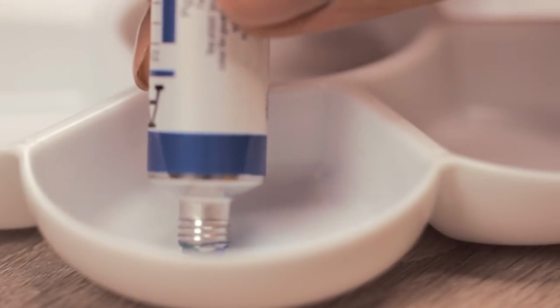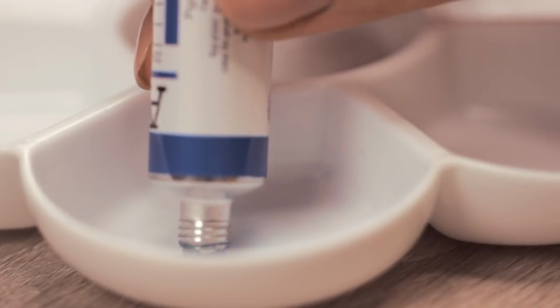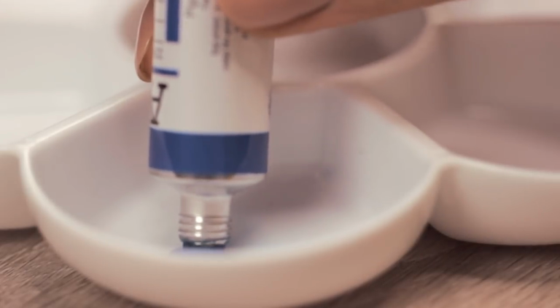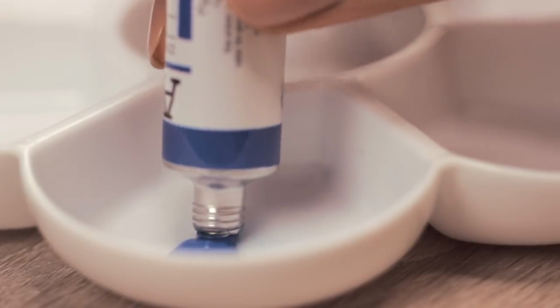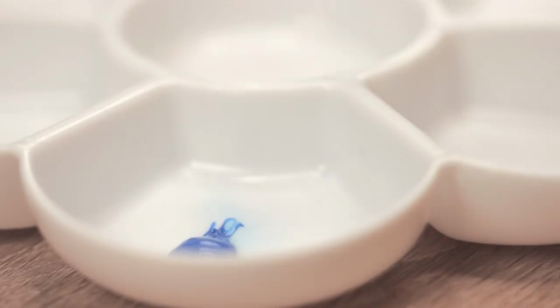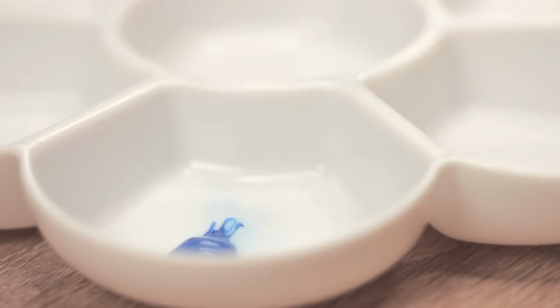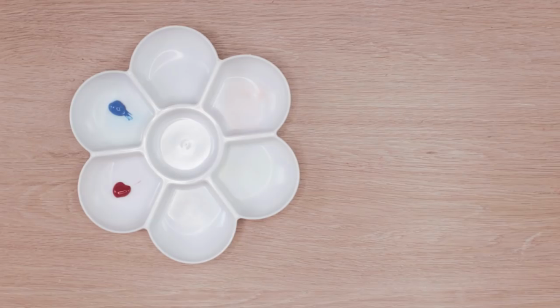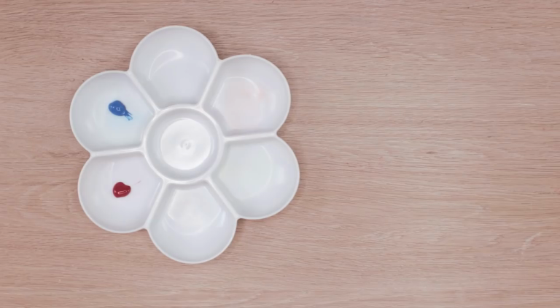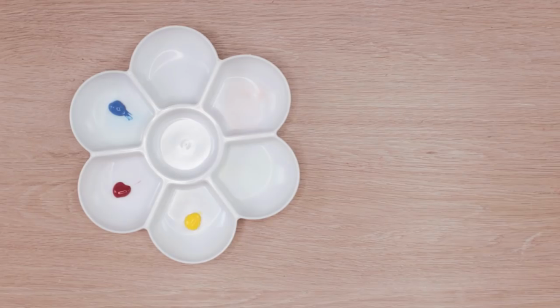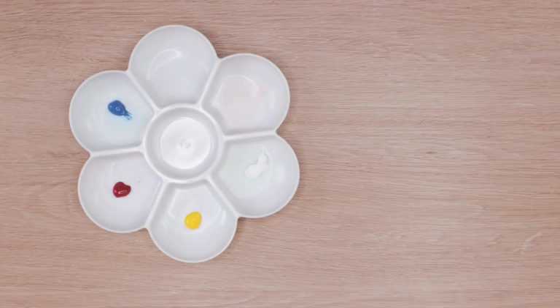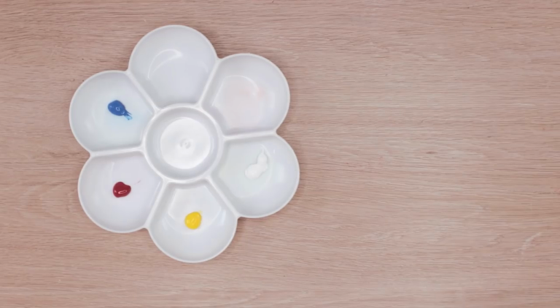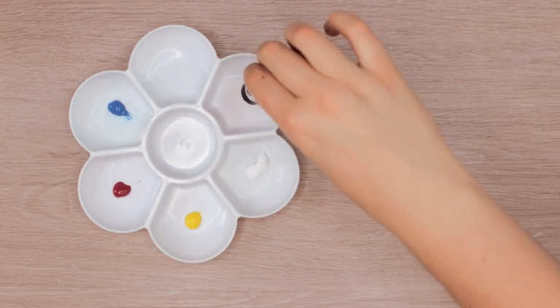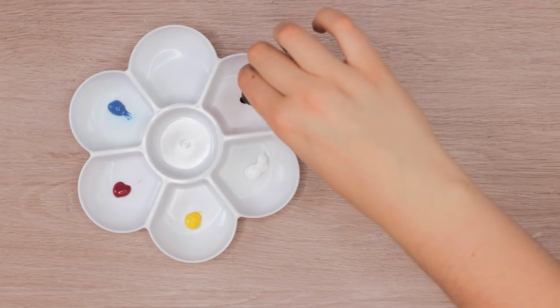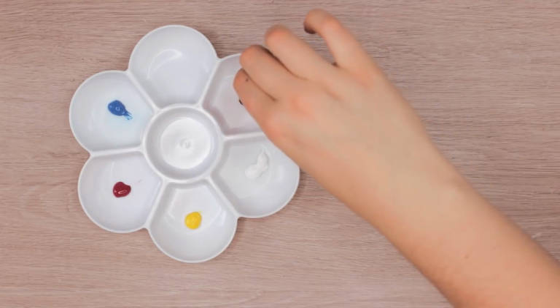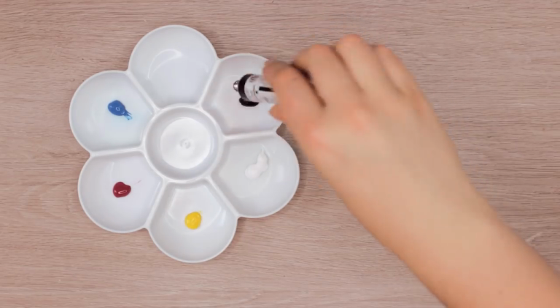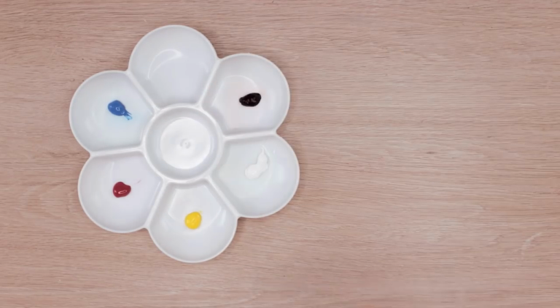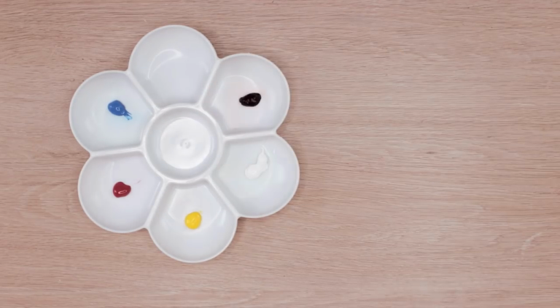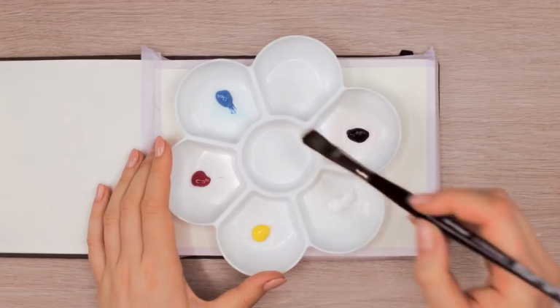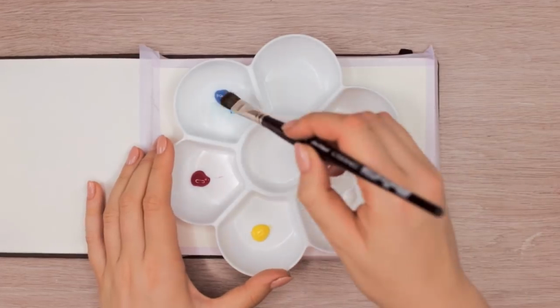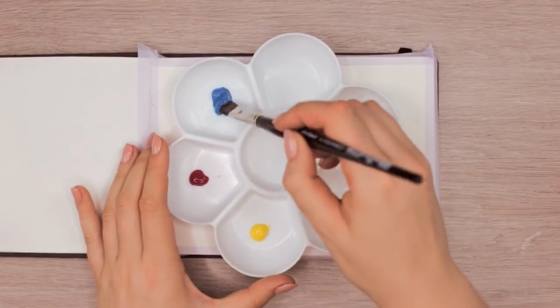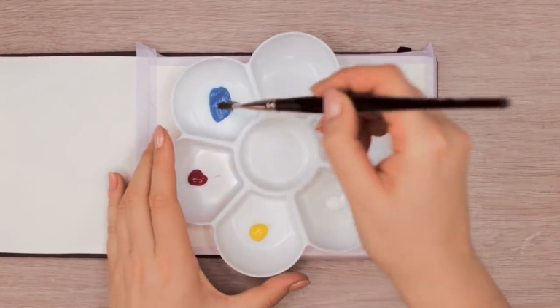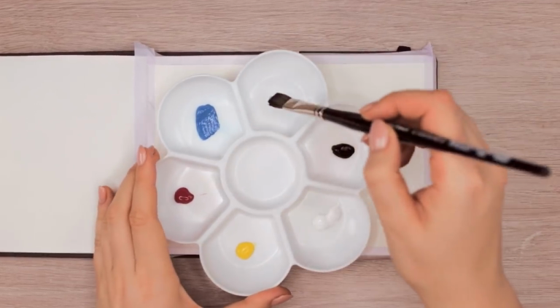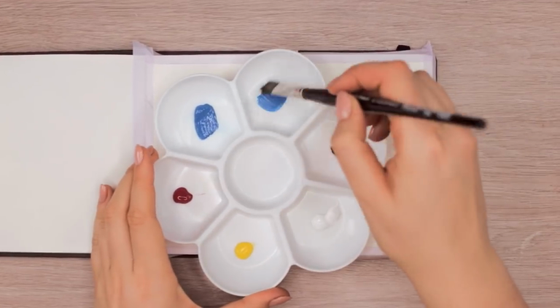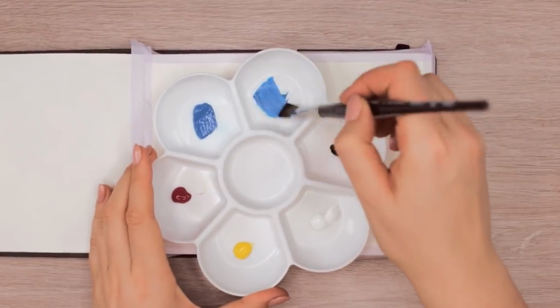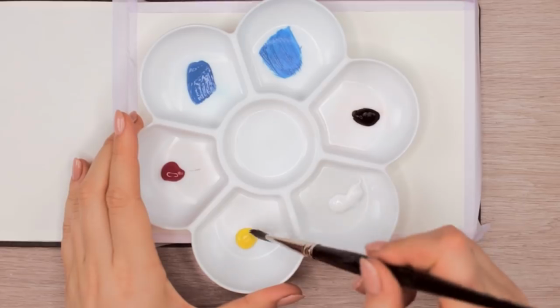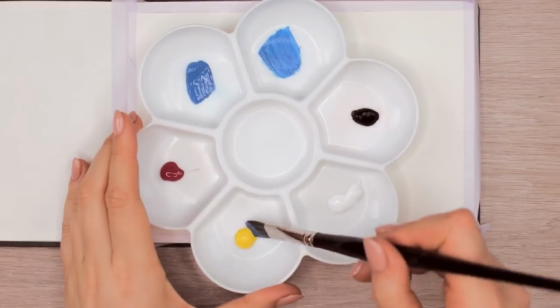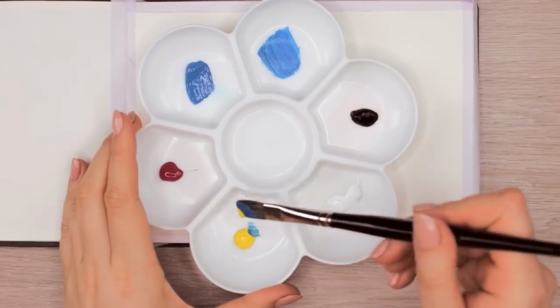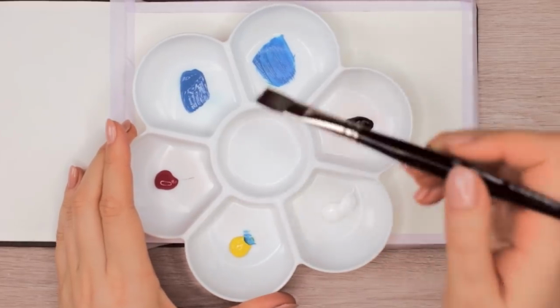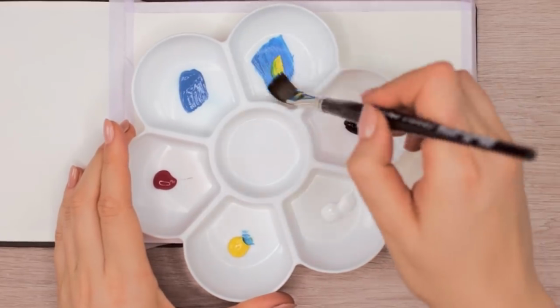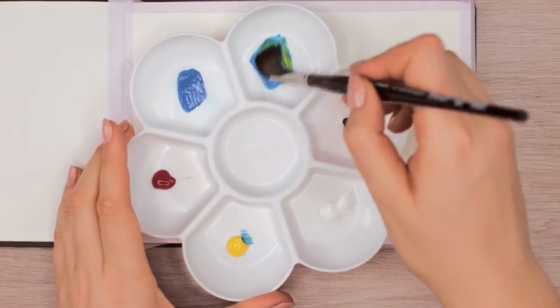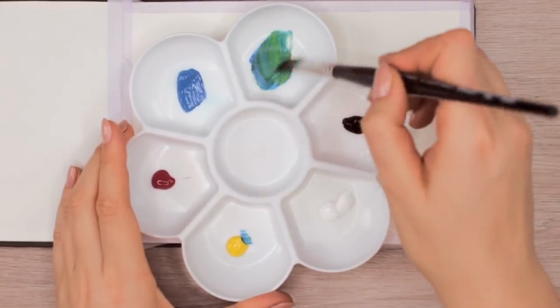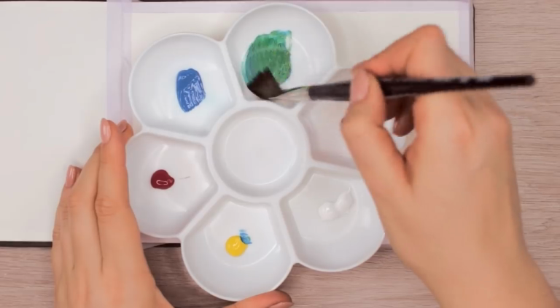I'm still fairly new to gouache, that's why I wanted to start with something that will allow me to play around with the paint and its application, to just get familiar with the medium first before moving on to something more detailed.